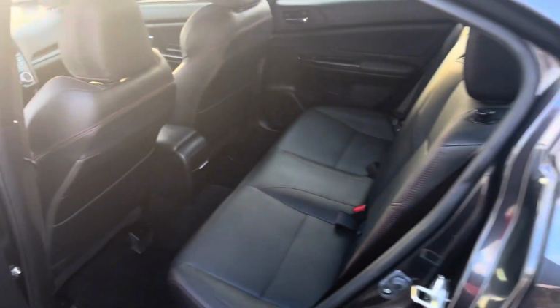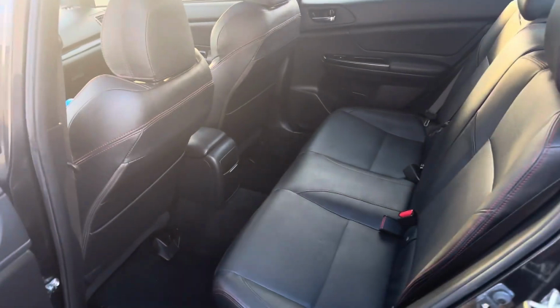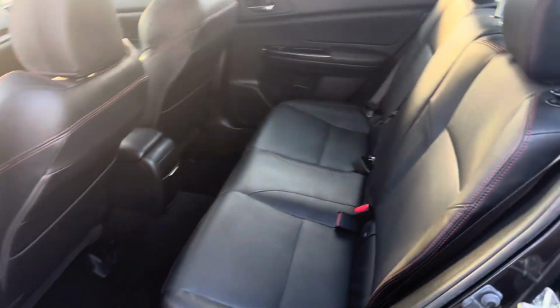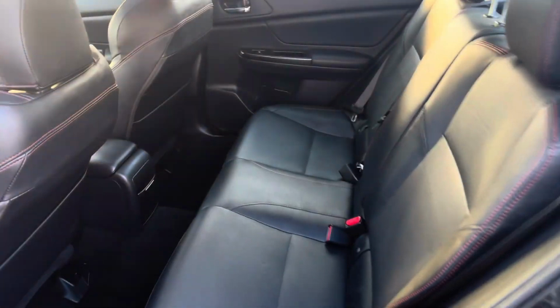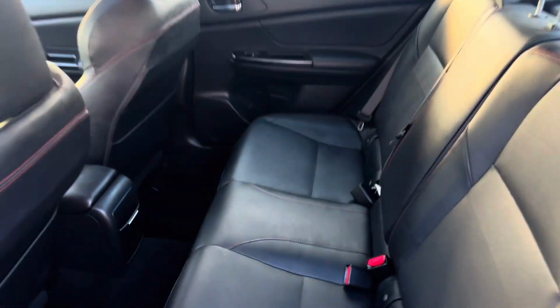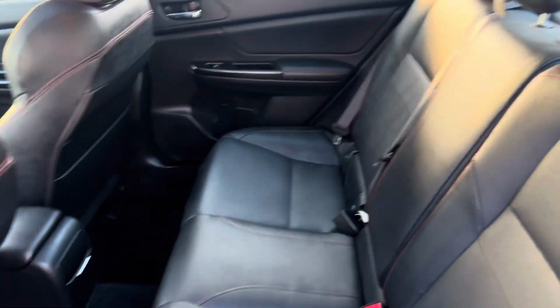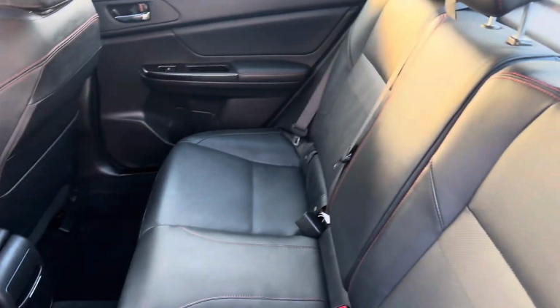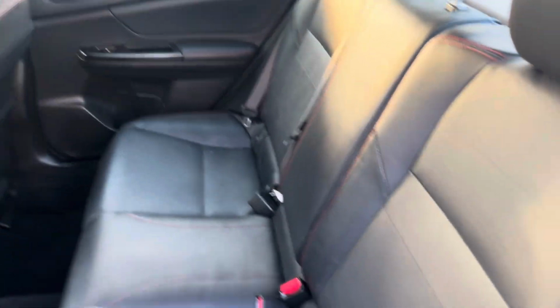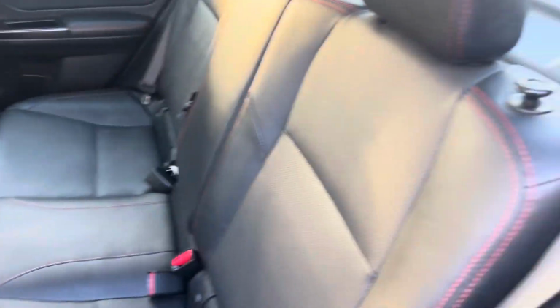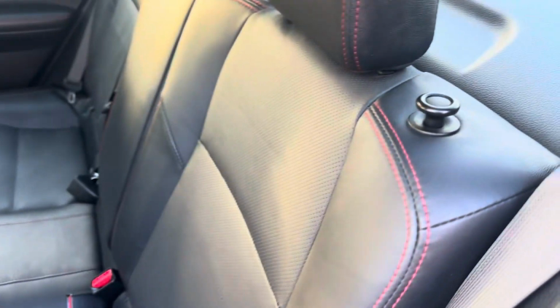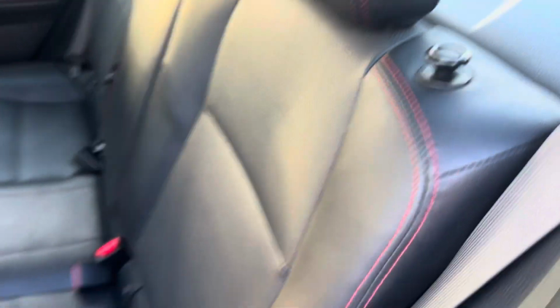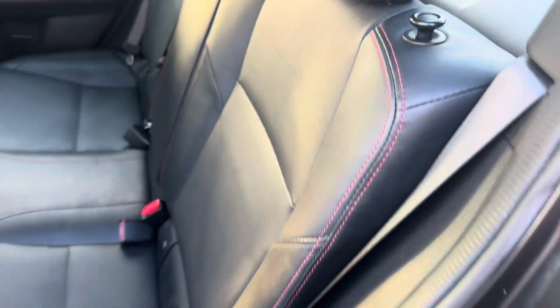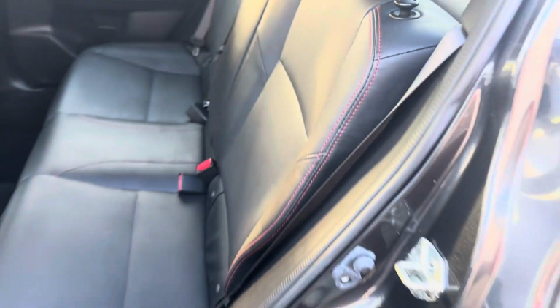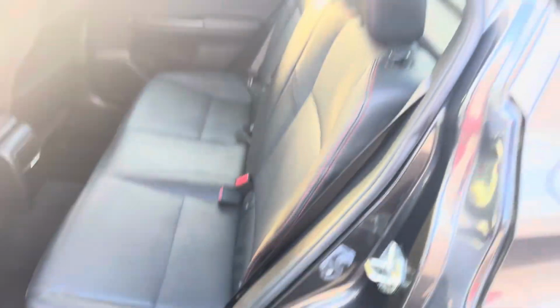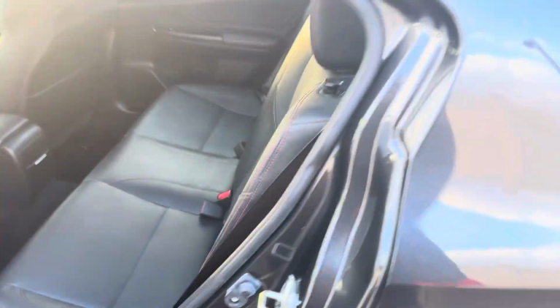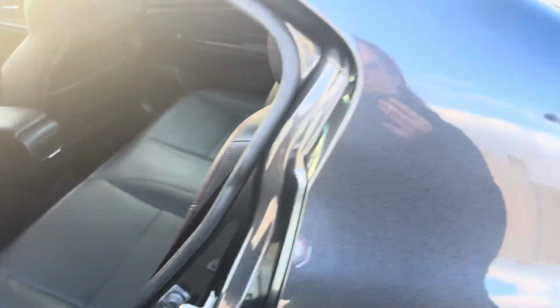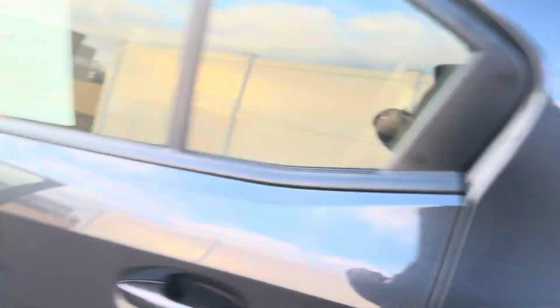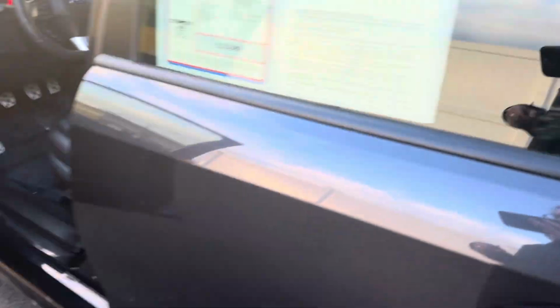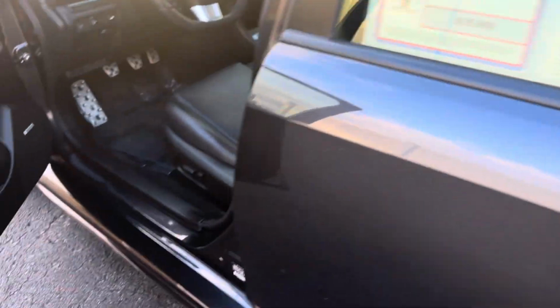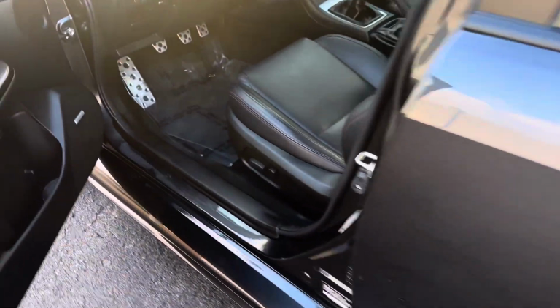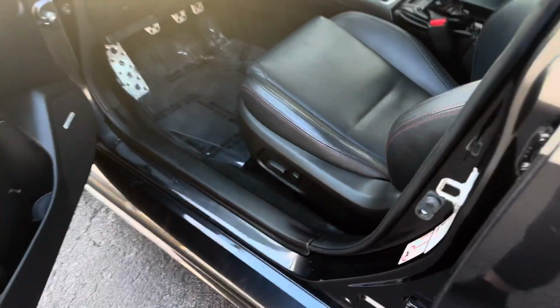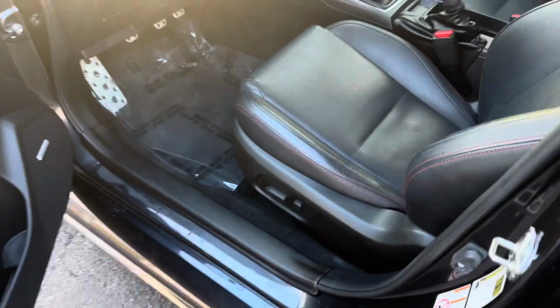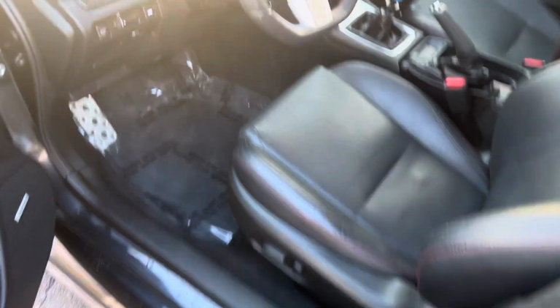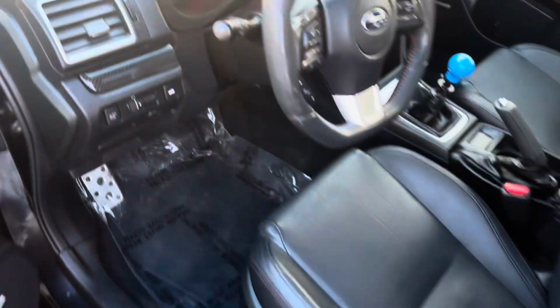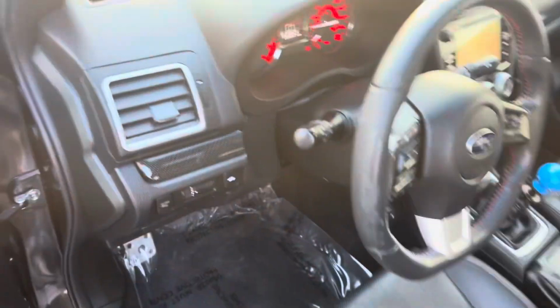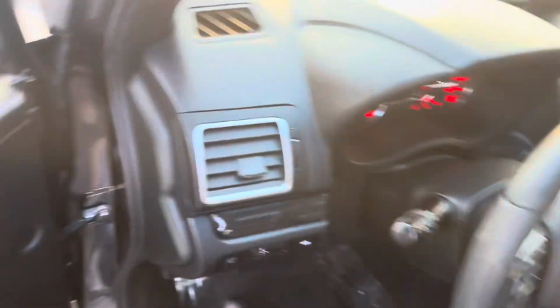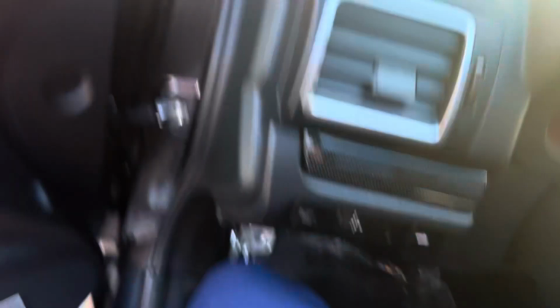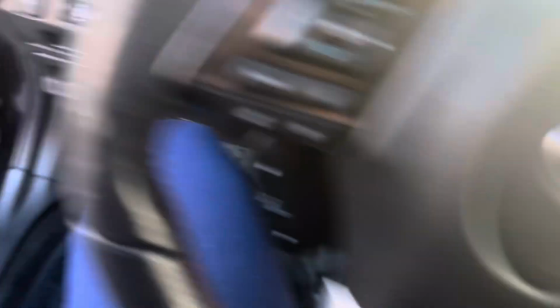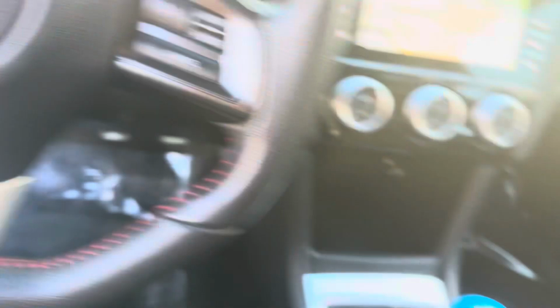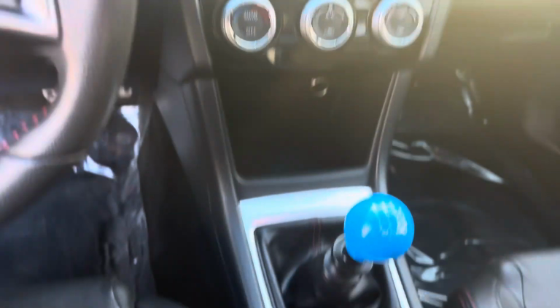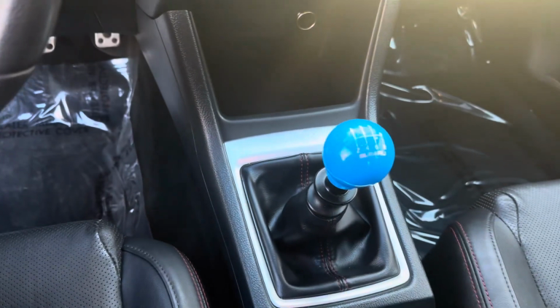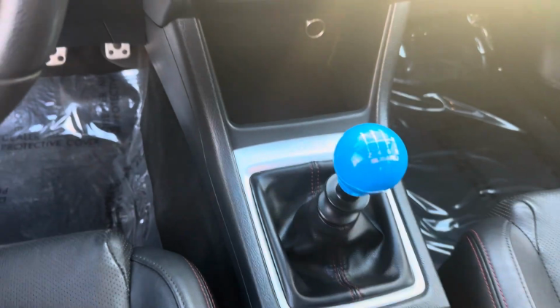Back seat here. Nice black leather interior with the red stitching. You have power seats and manual transmission.